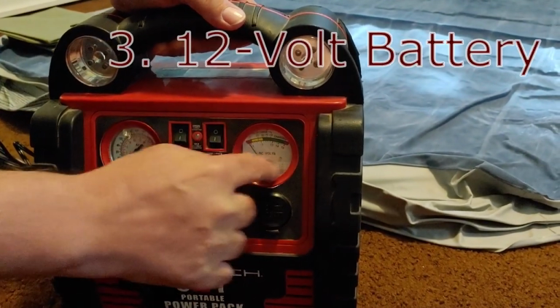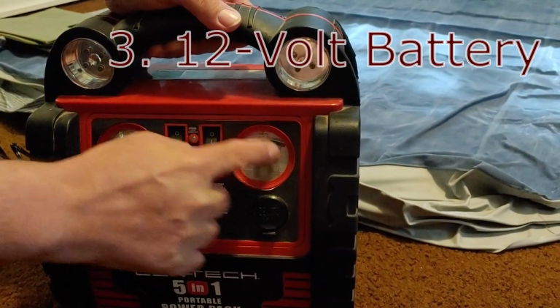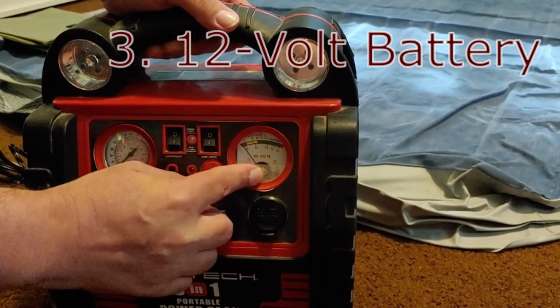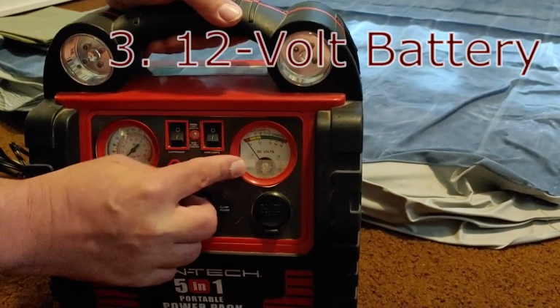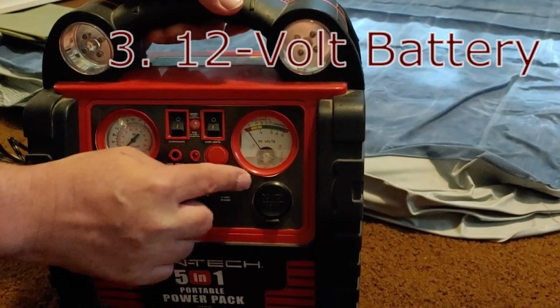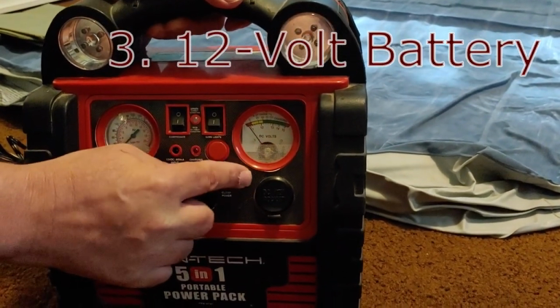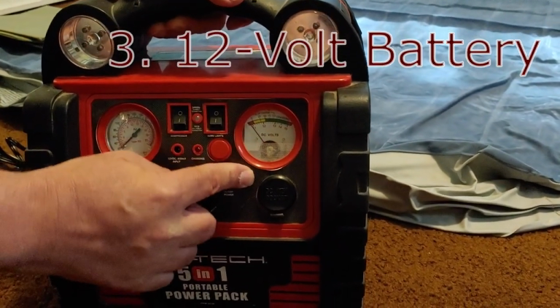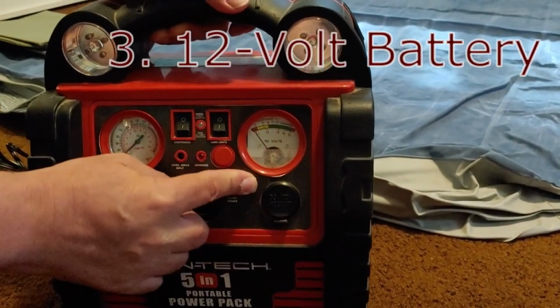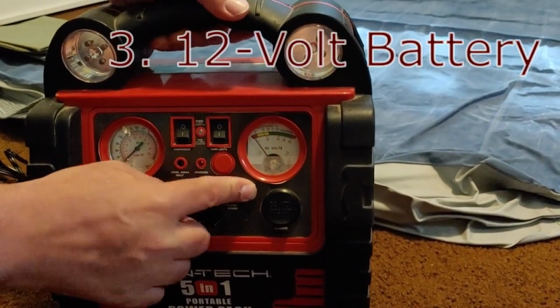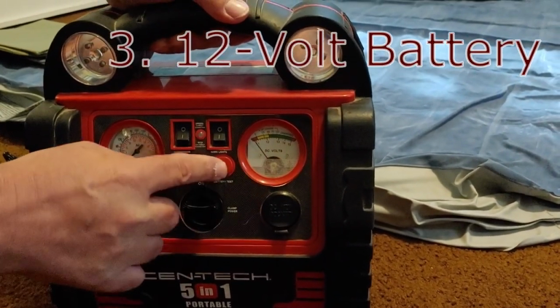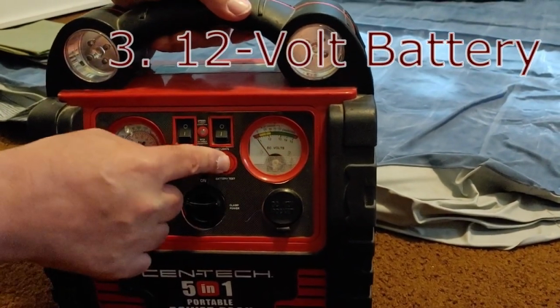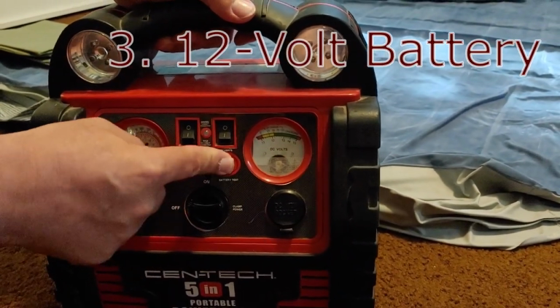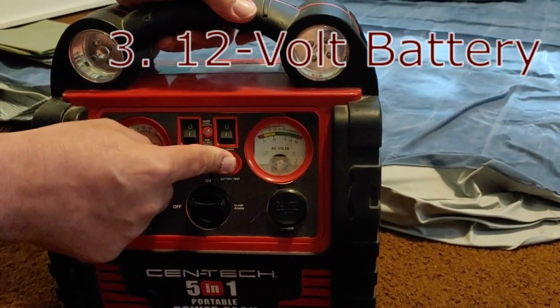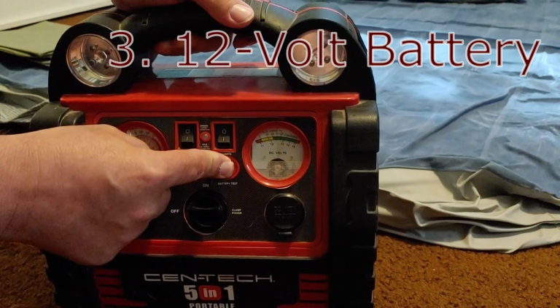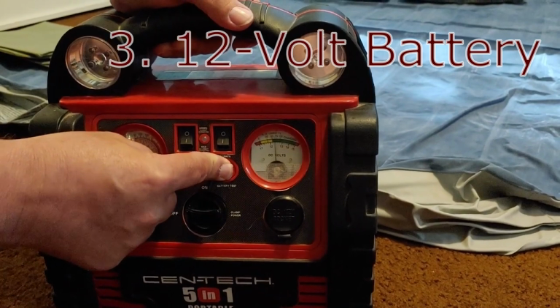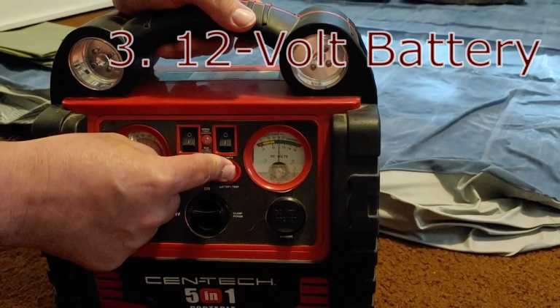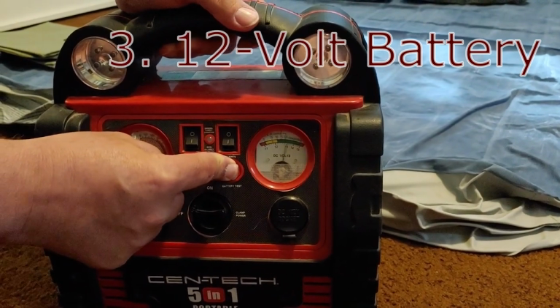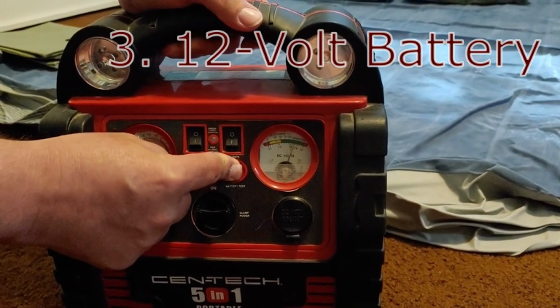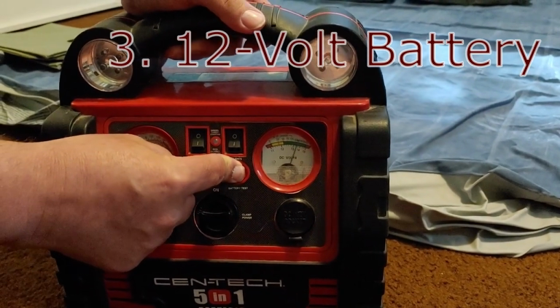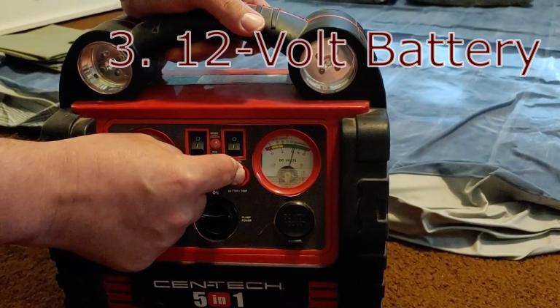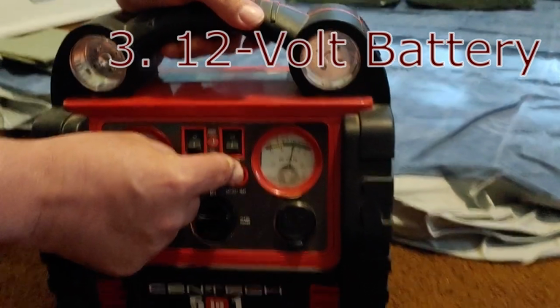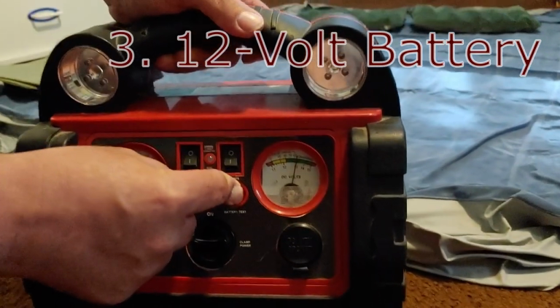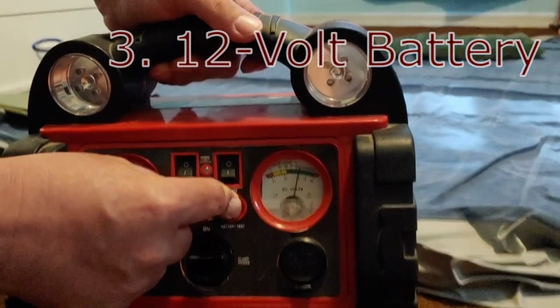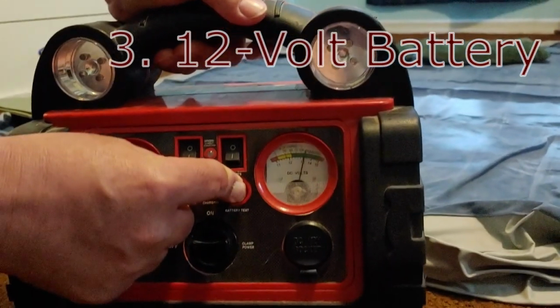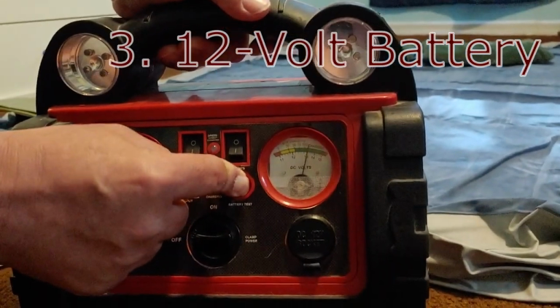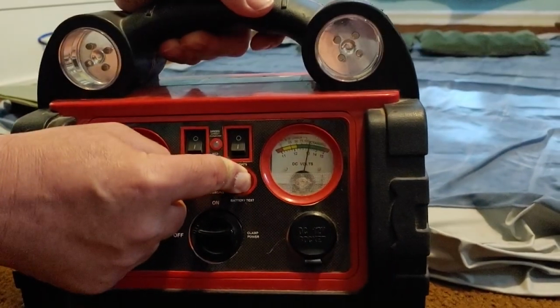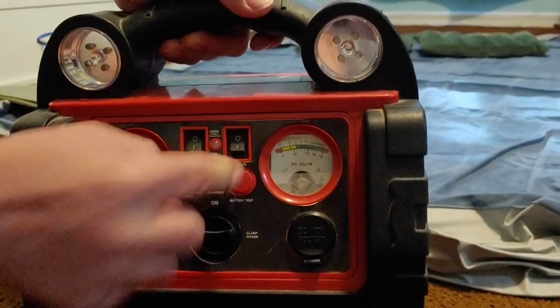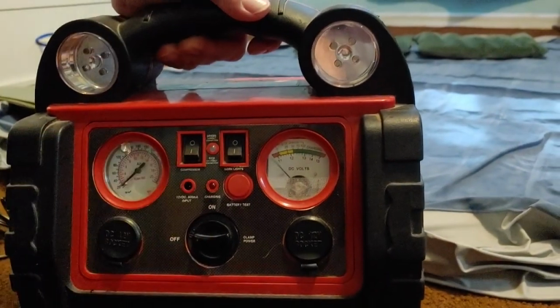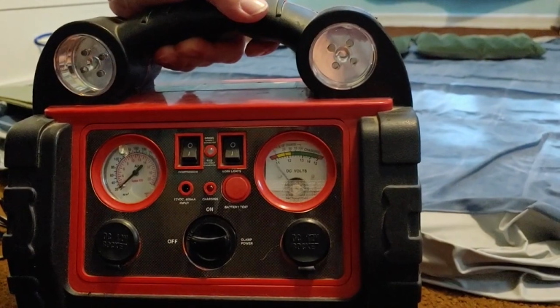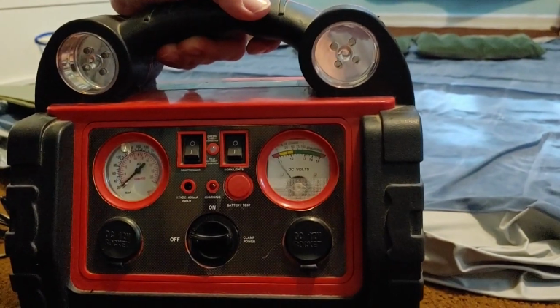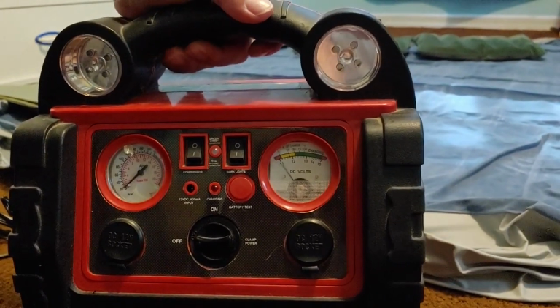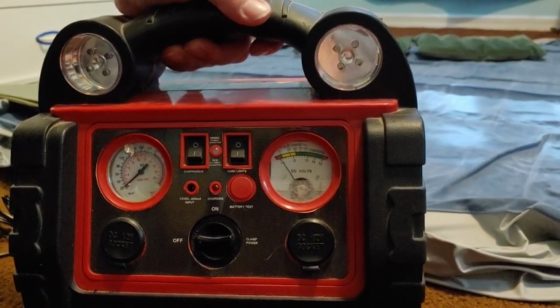This gauge here will tell you how much power you have in the battery. Go ahead and push it. And as you can see, we are in the green and it is good to go.